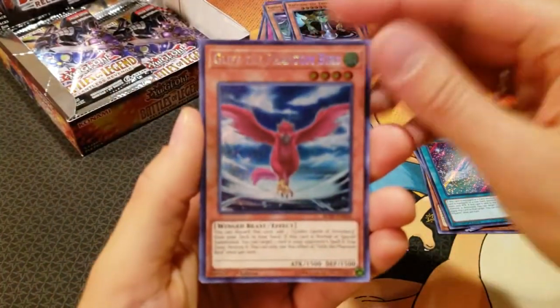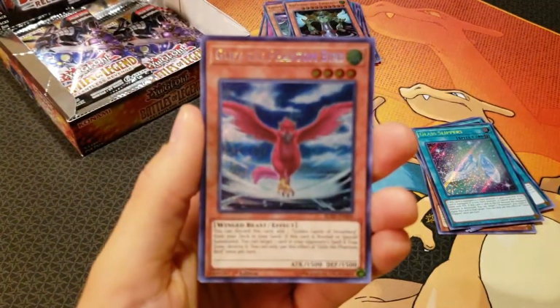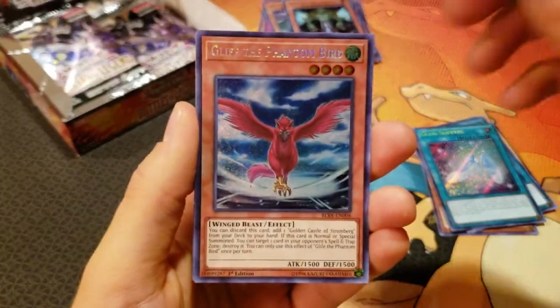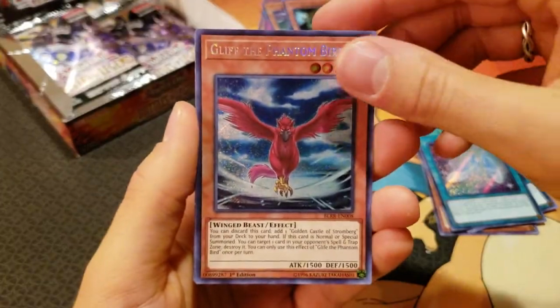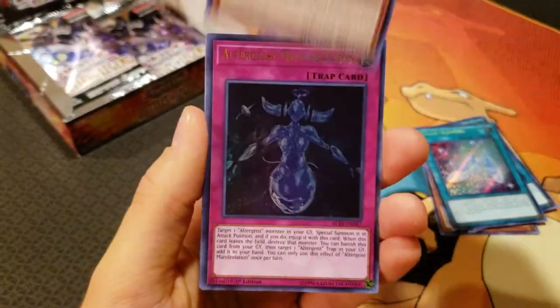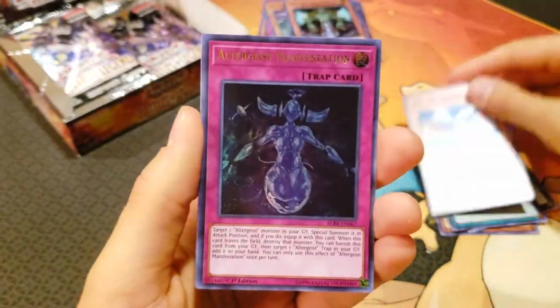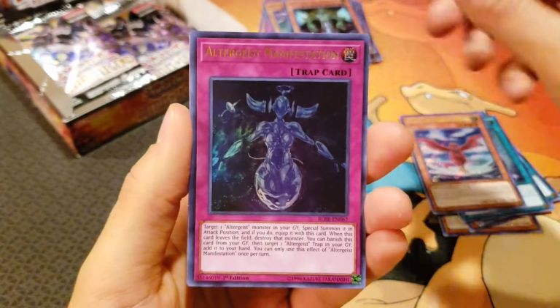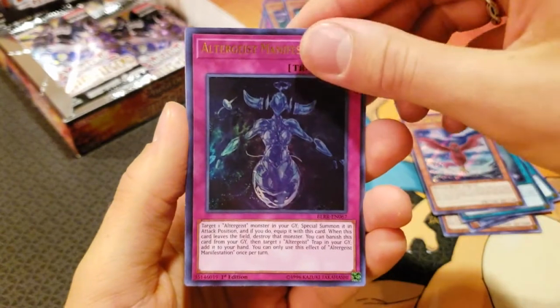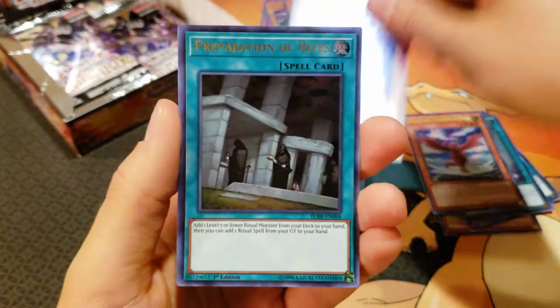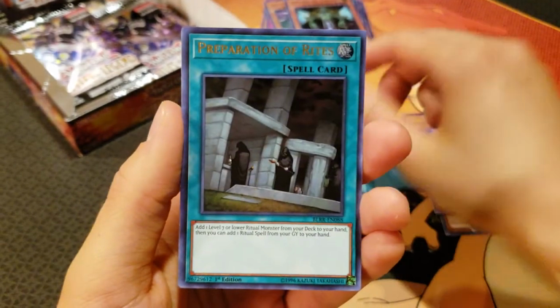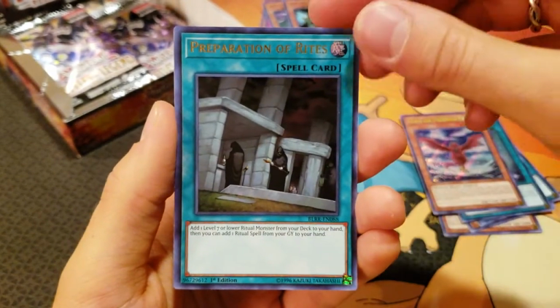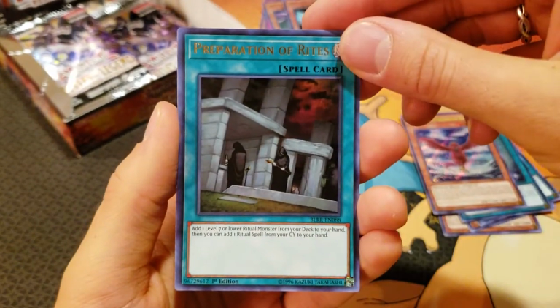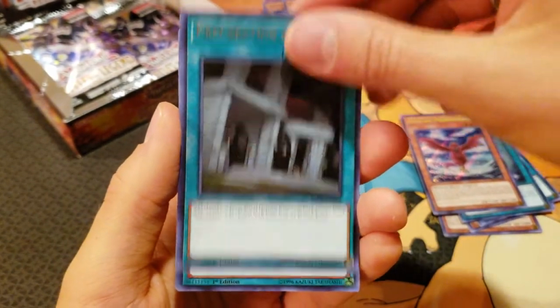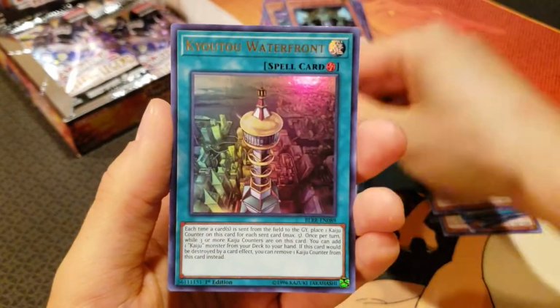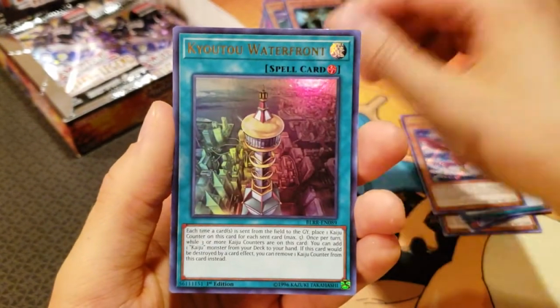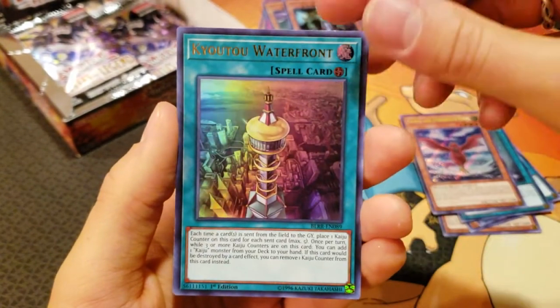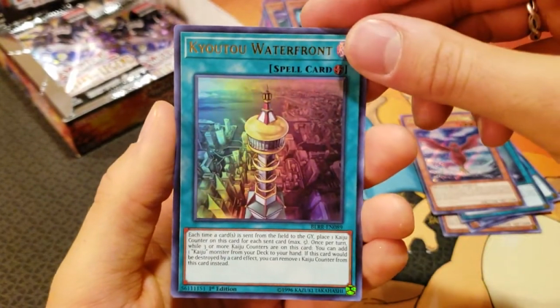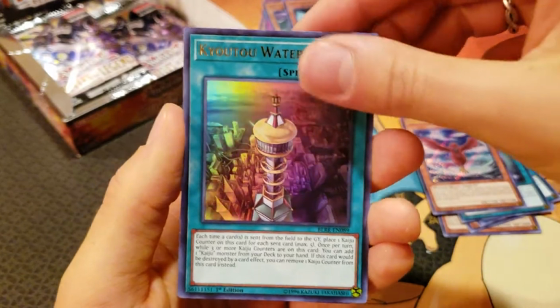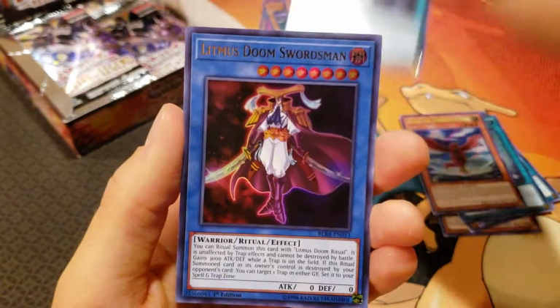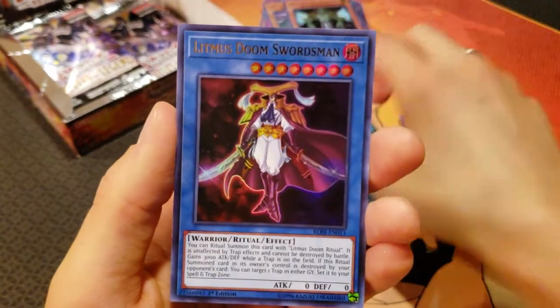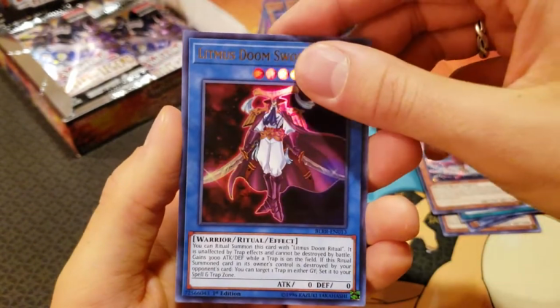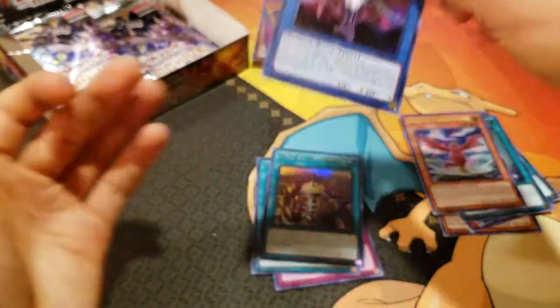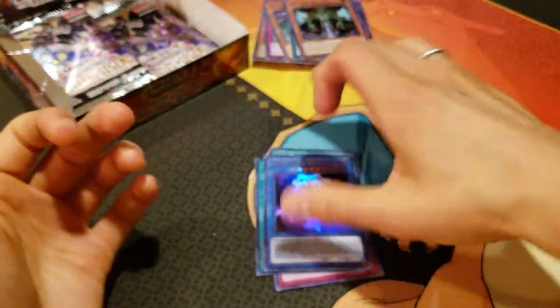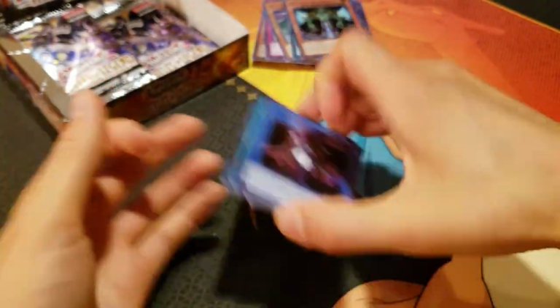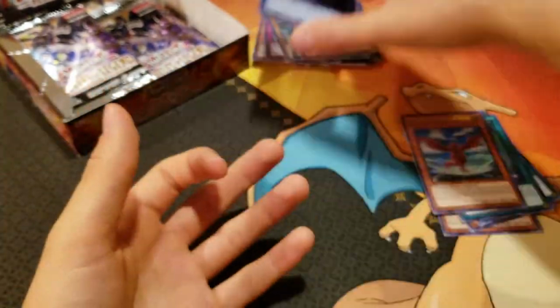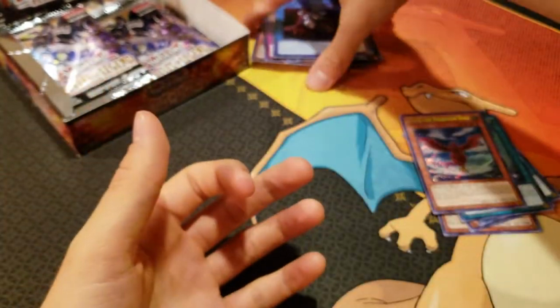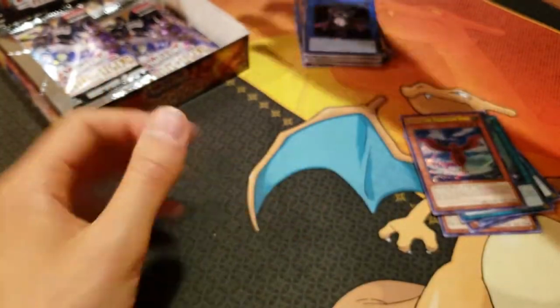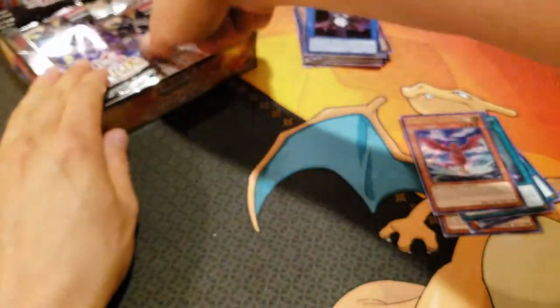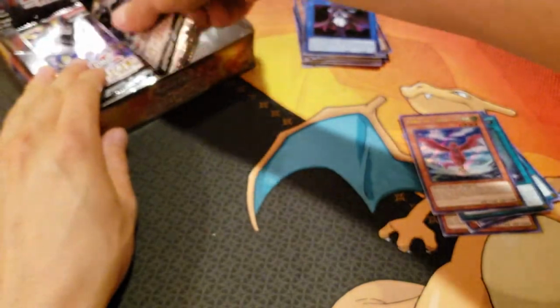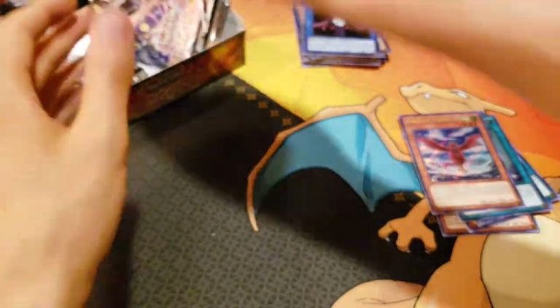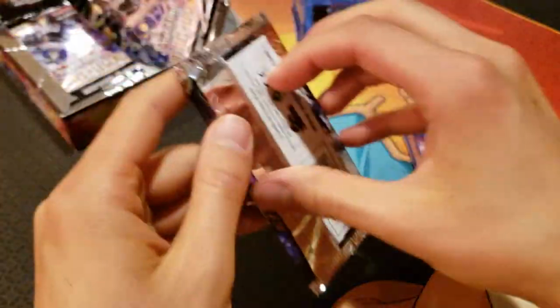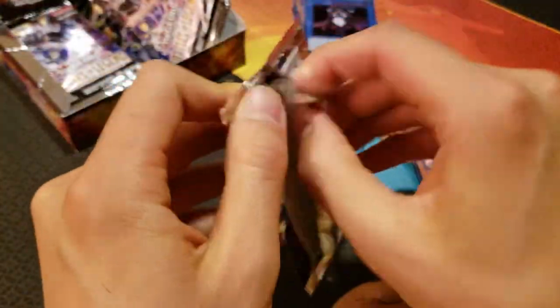We got Glyph the Phantom Bird, an Altergeist Manifestation, a Preparation of Rites, a Kyoto Waterfront, and Litmus Doom Swordsman — a very old GX card. I love seeing these classic cards here. These are awesome.